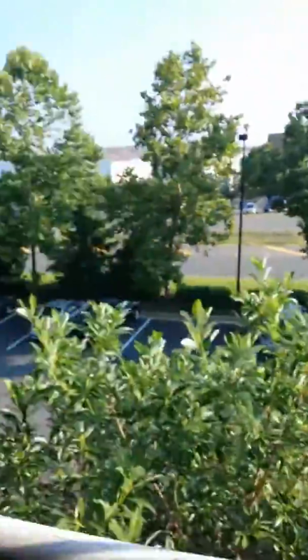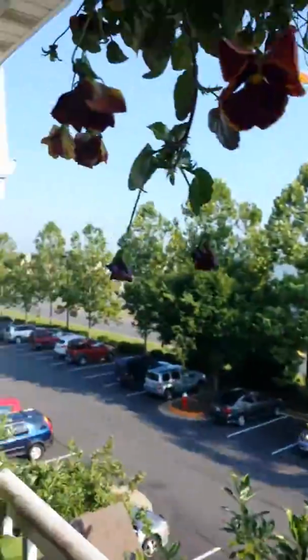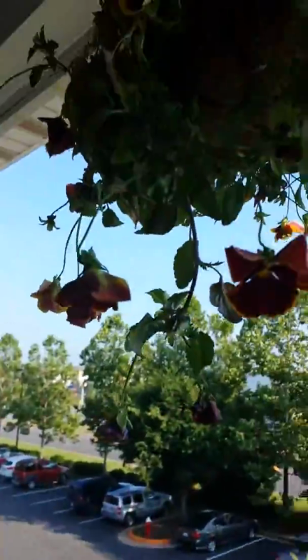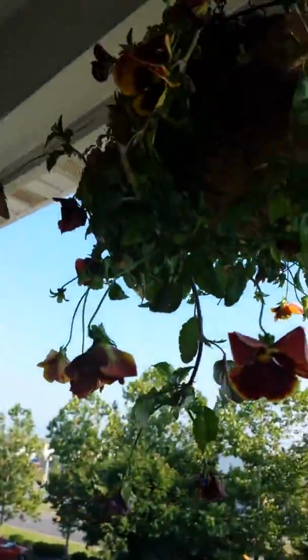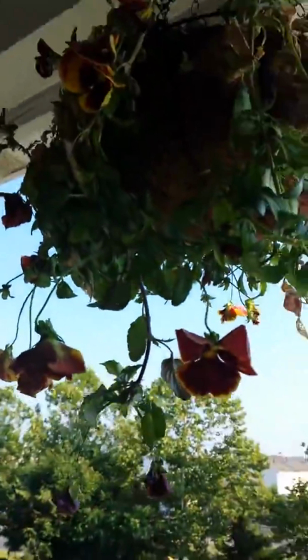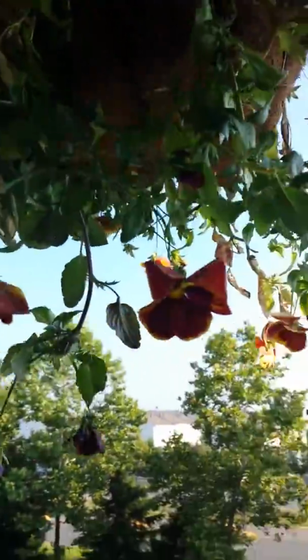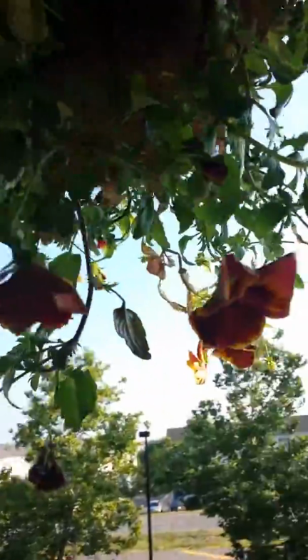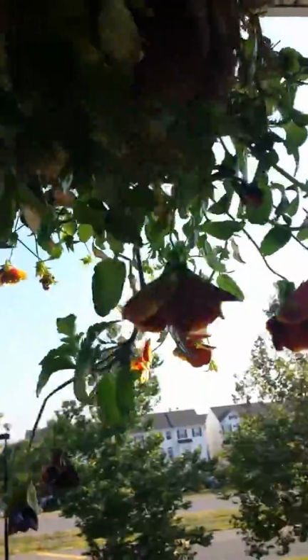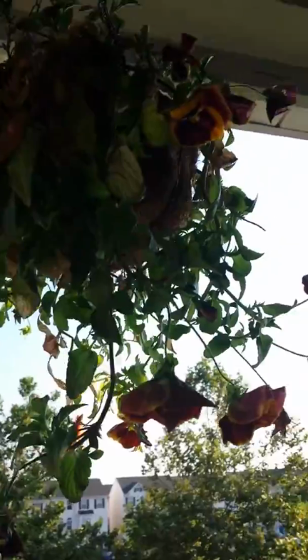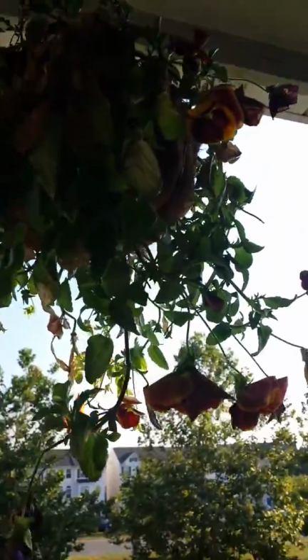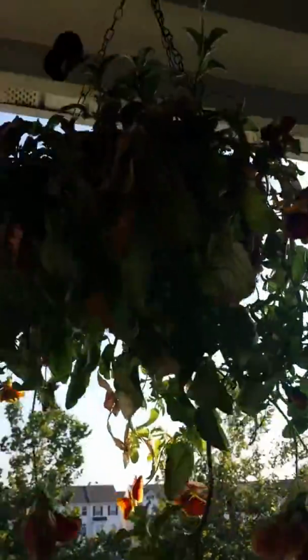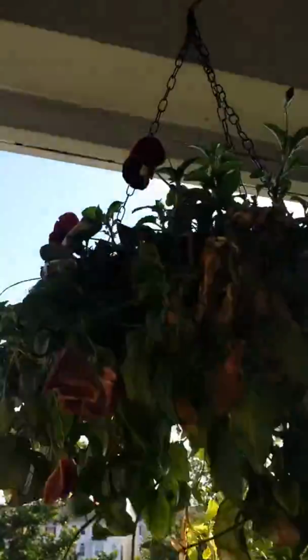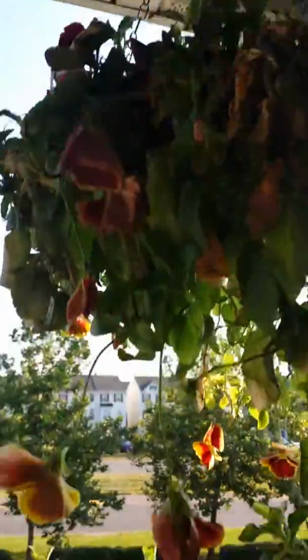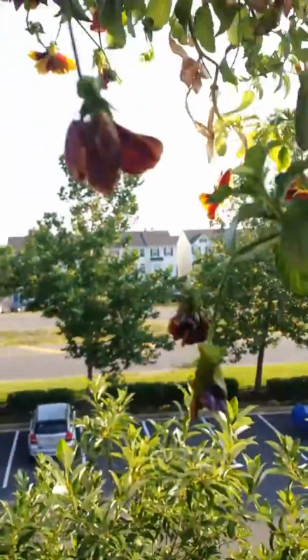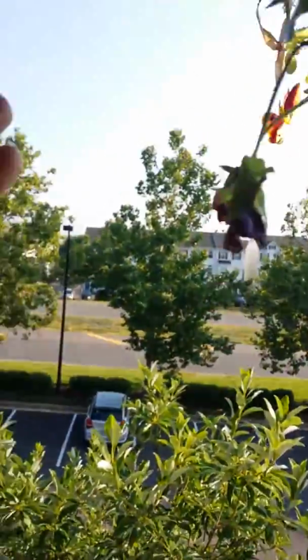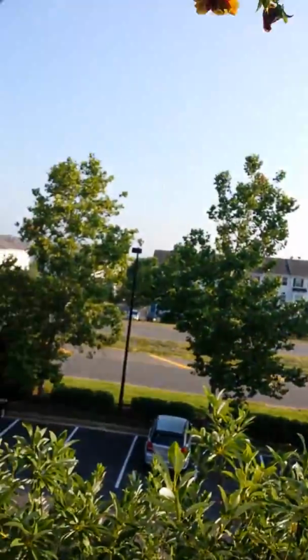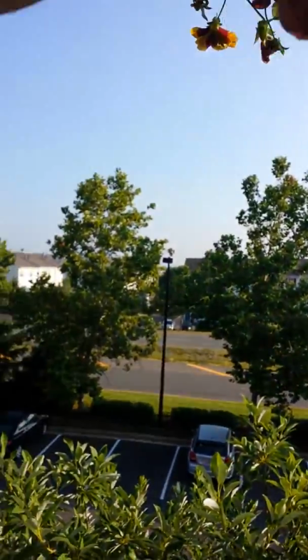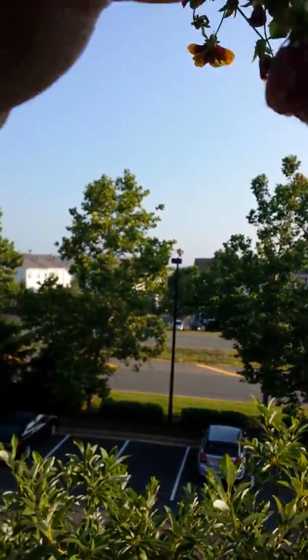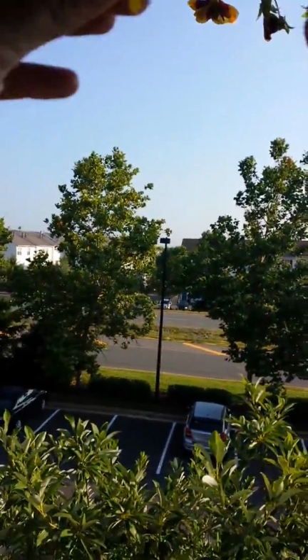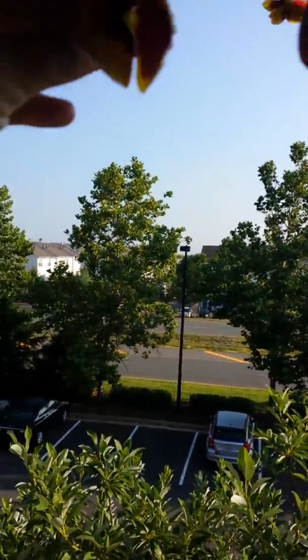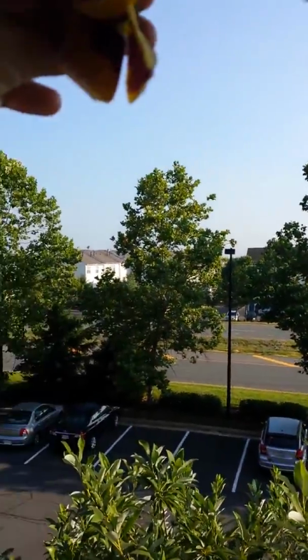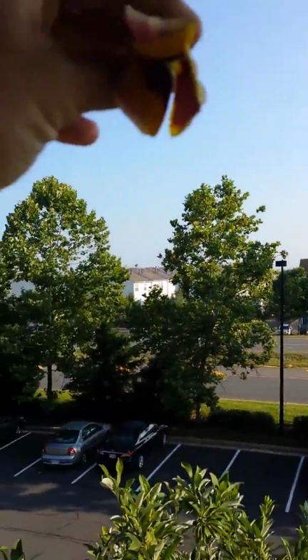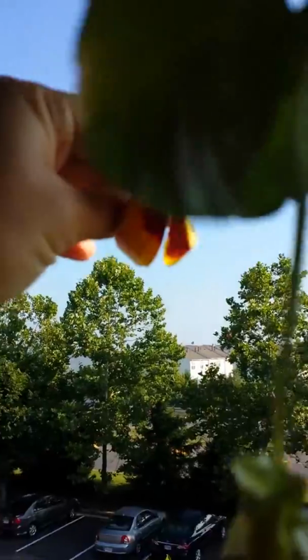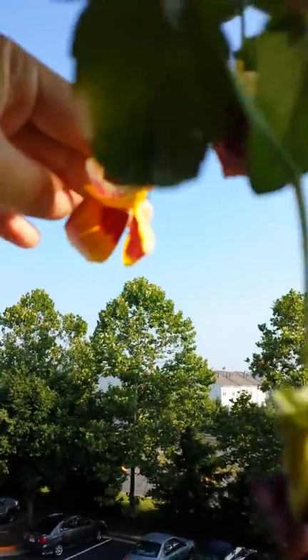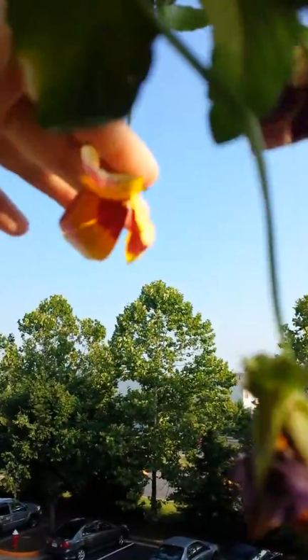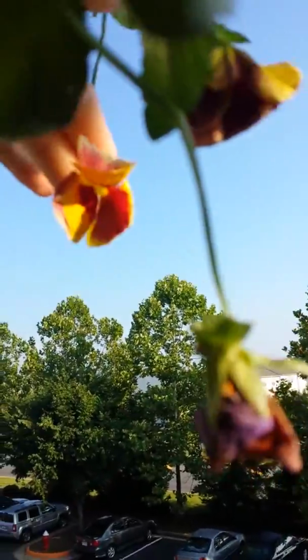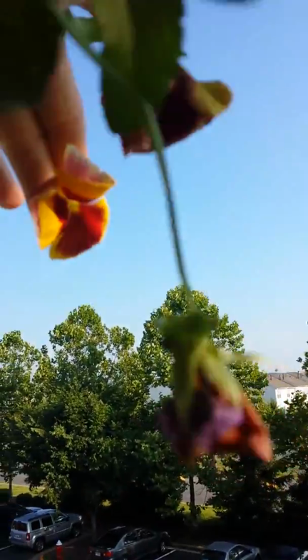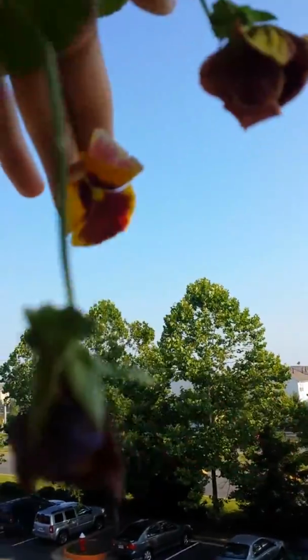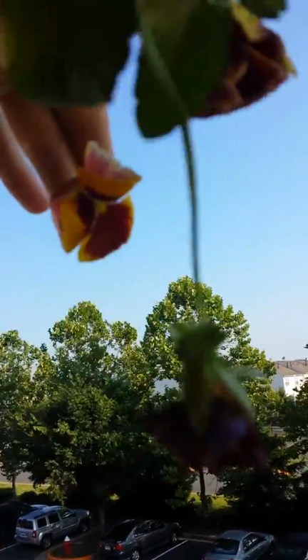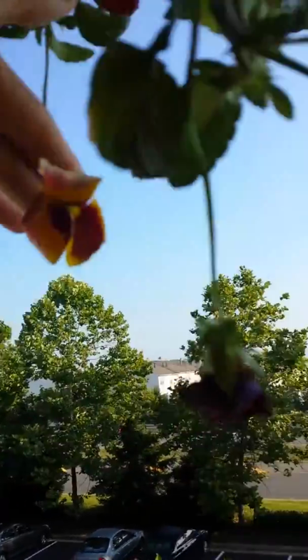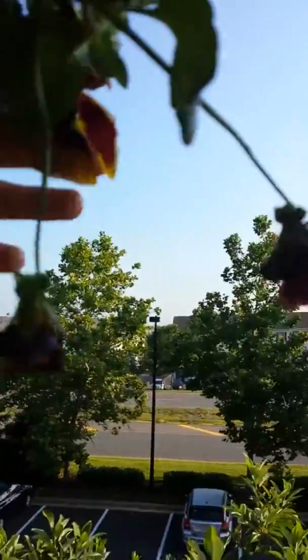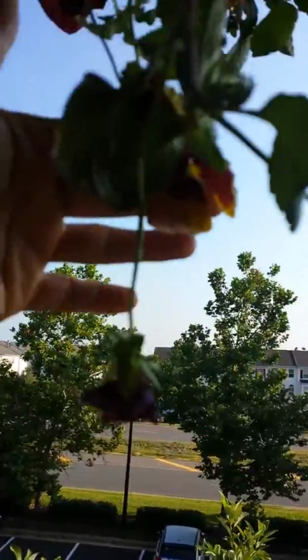And then there's my pansy. Of course I gotta show you pansies, because I love them, even though you can't see the color. There you go — there's the color. Bread skin colors!